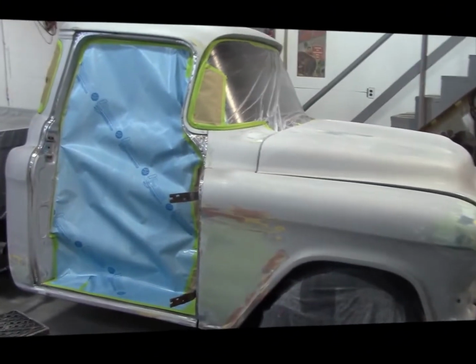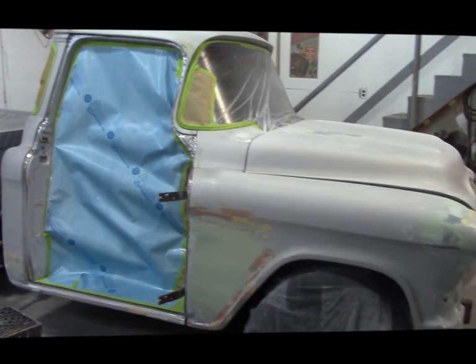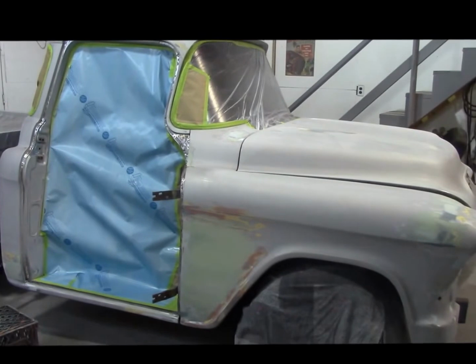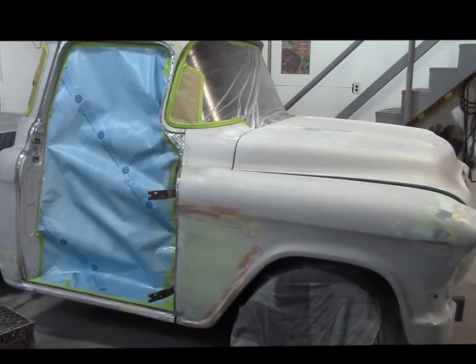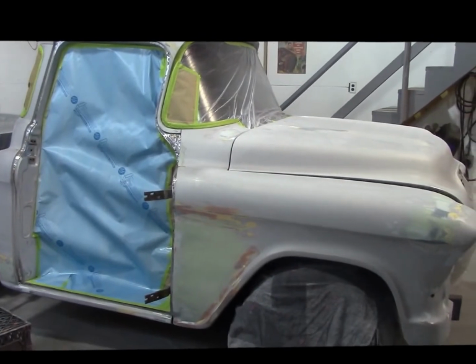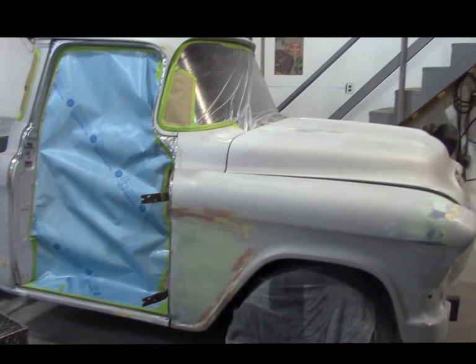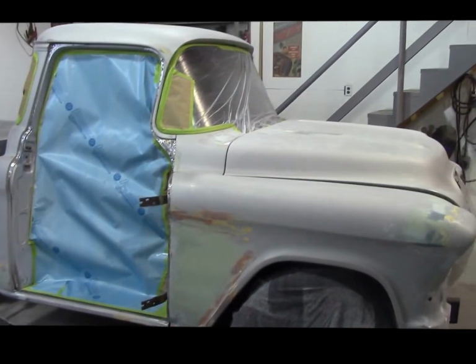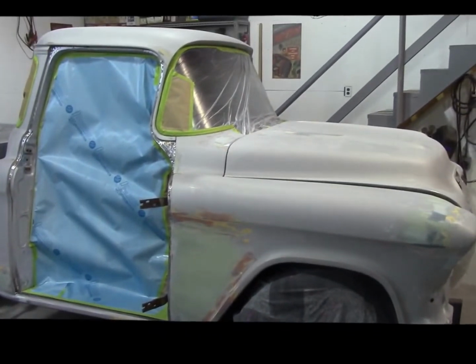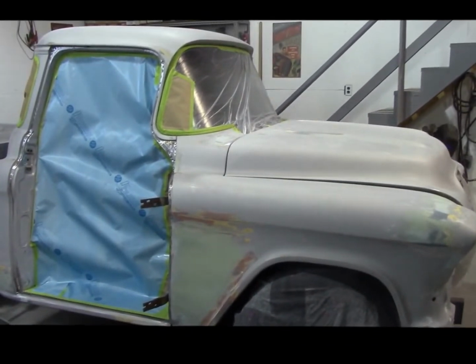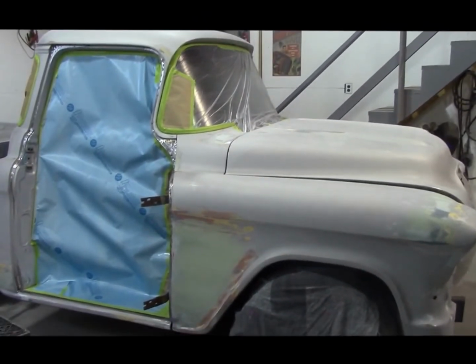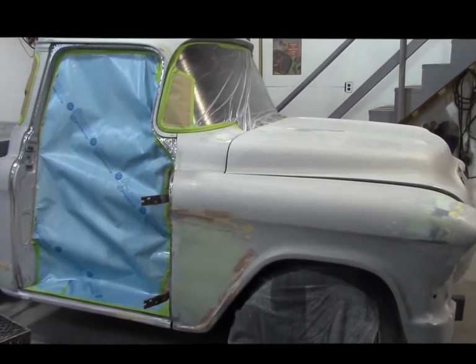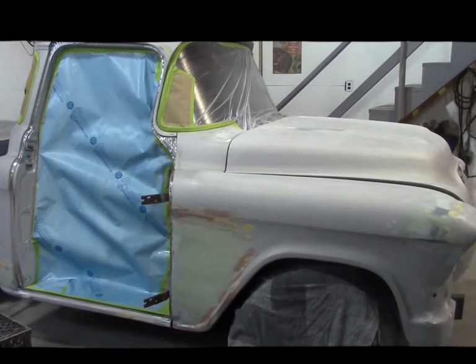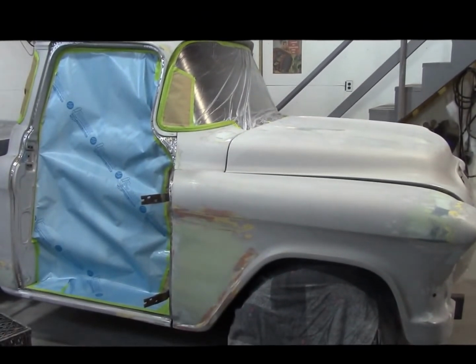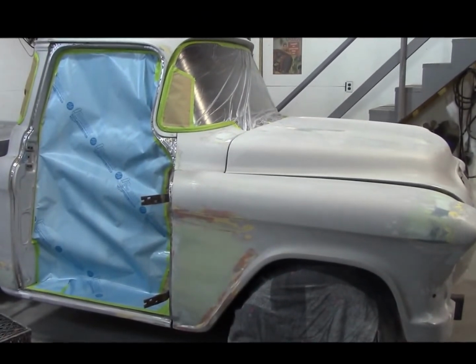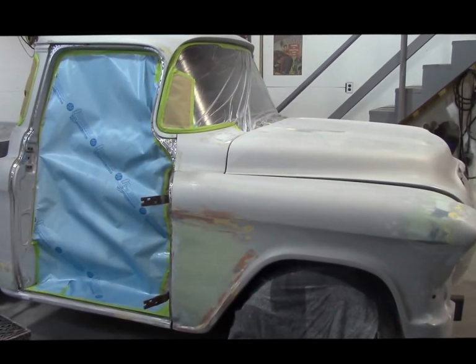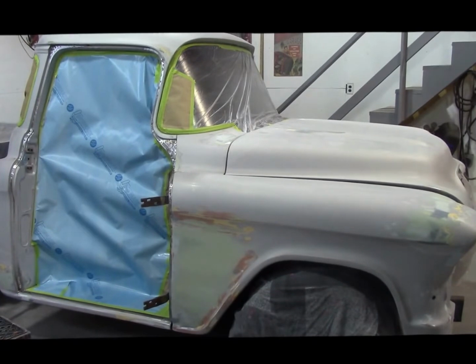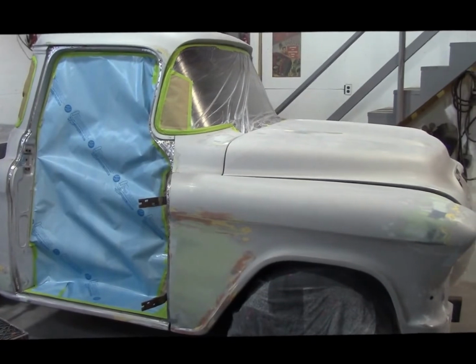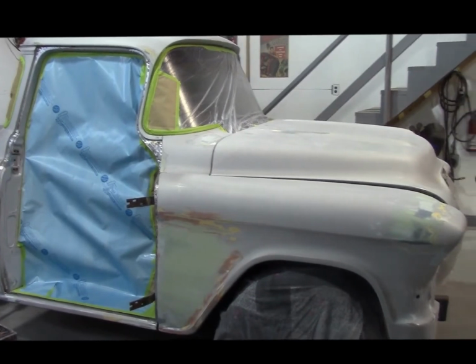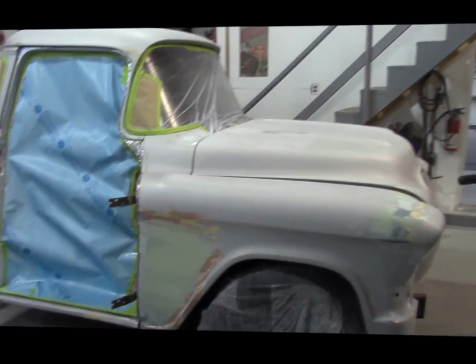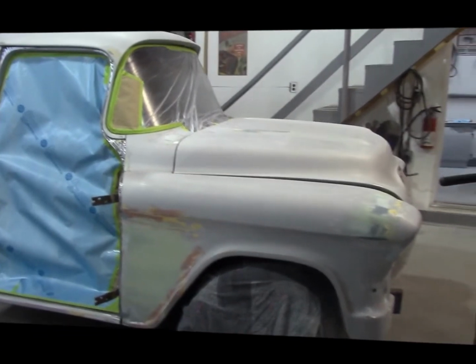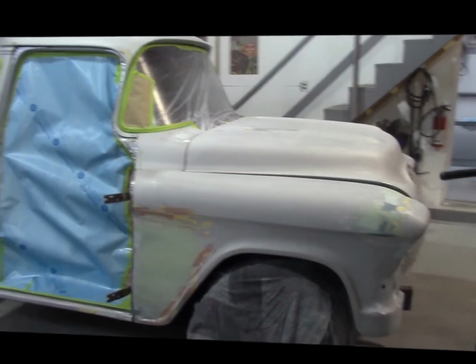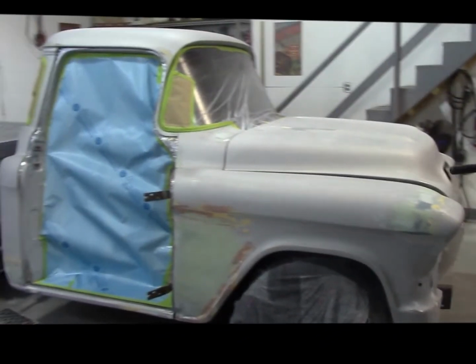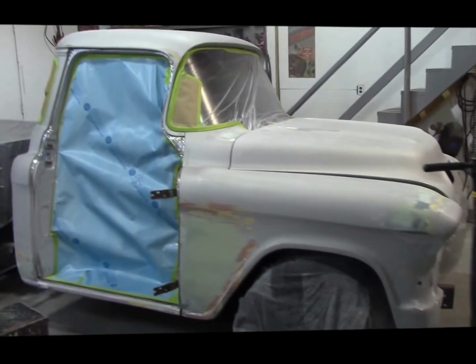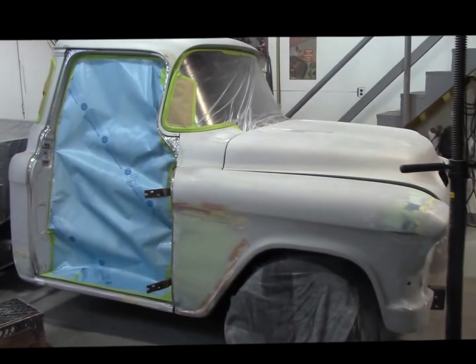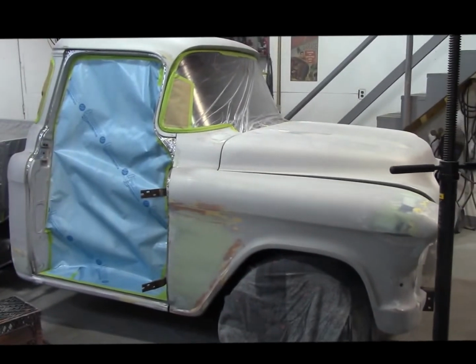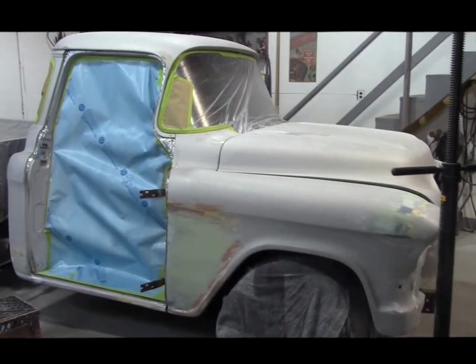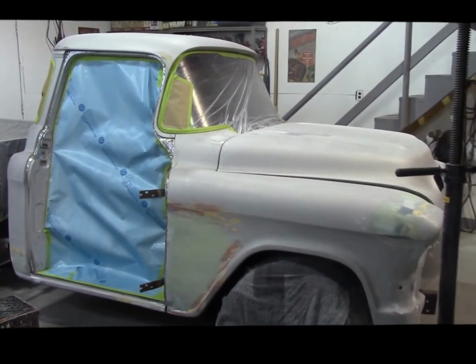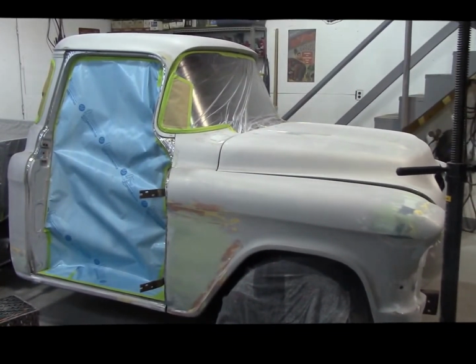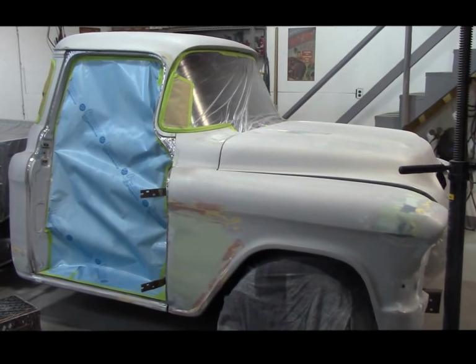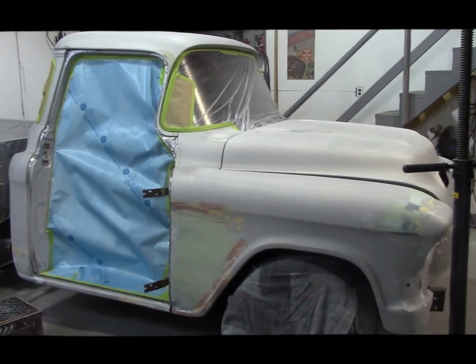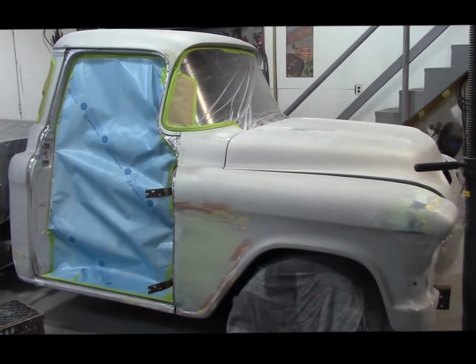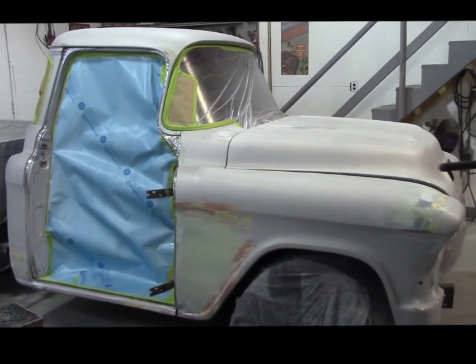I apologize again for the quality of this video. I've gotten a new camera. This is only my third video so I completely apologize to any of my followers on YouTube and anyone new out there. Please give me some time to get used to this camera.